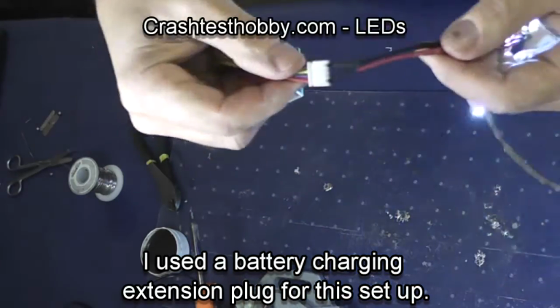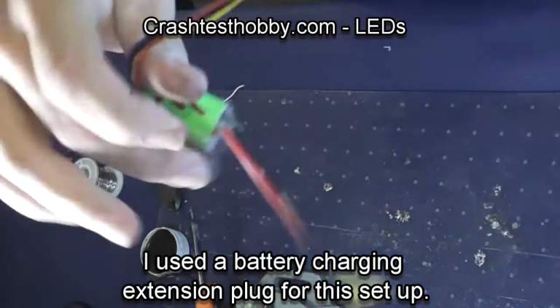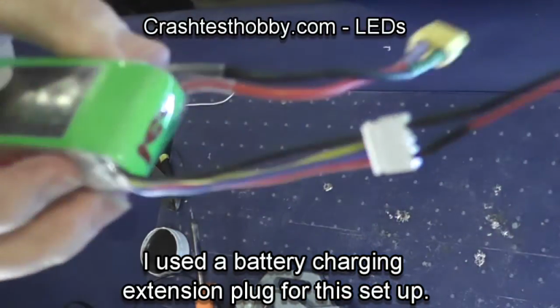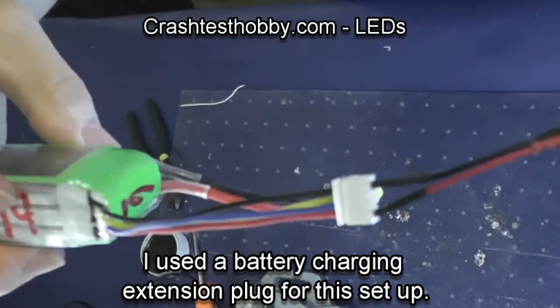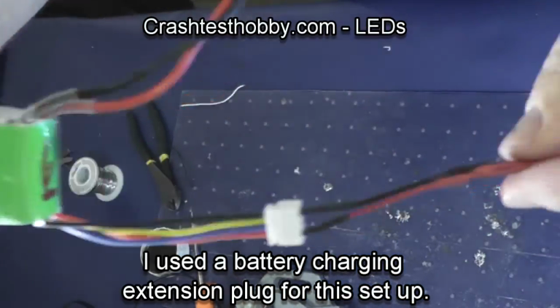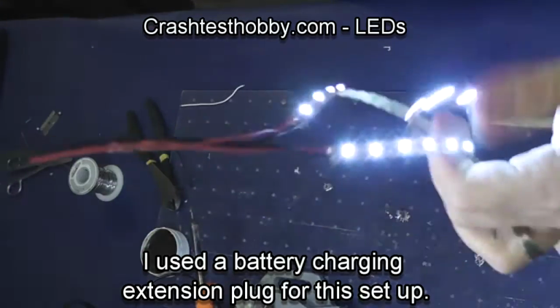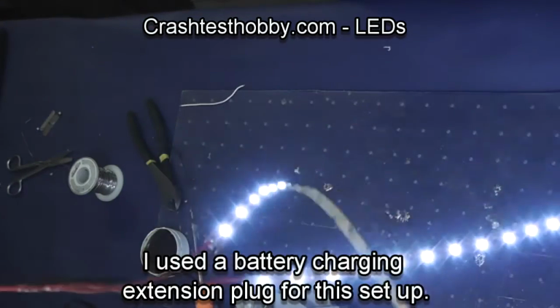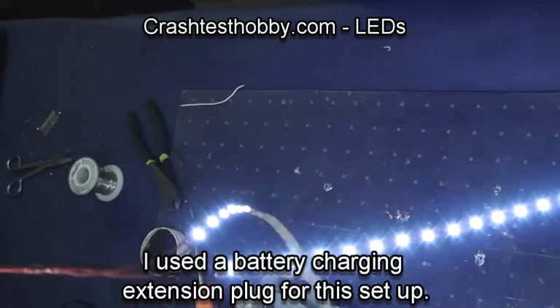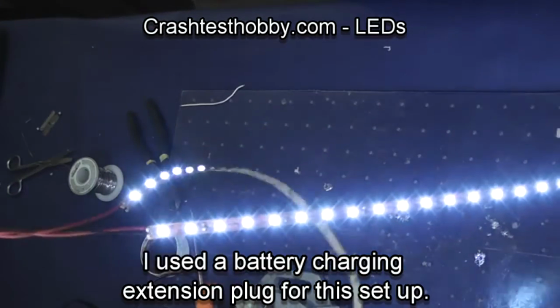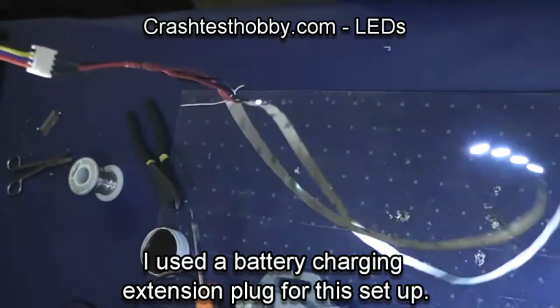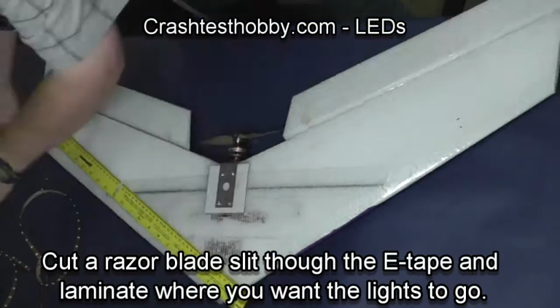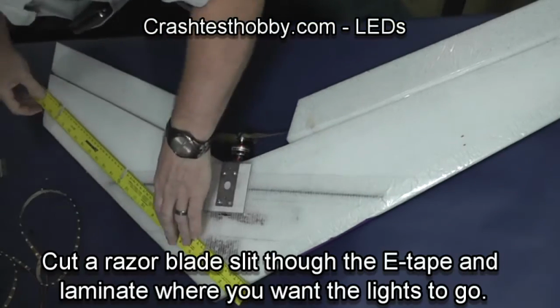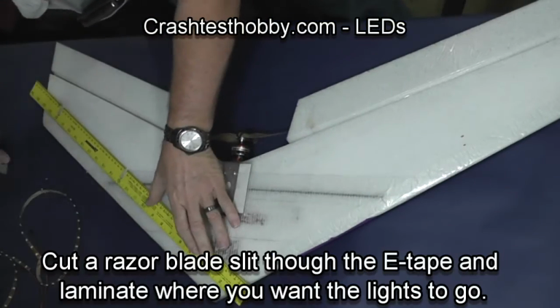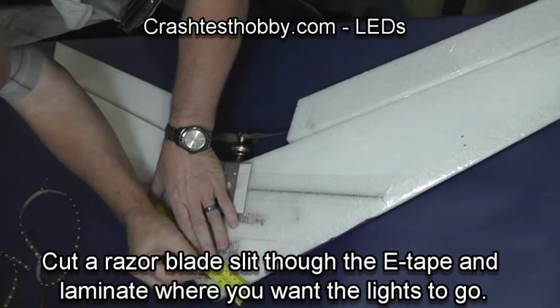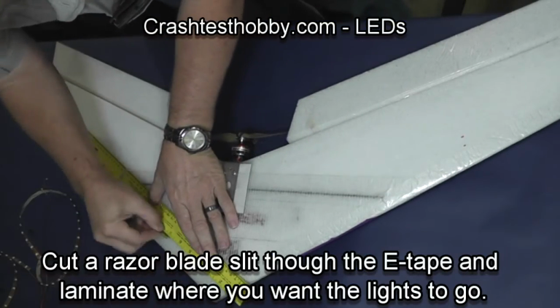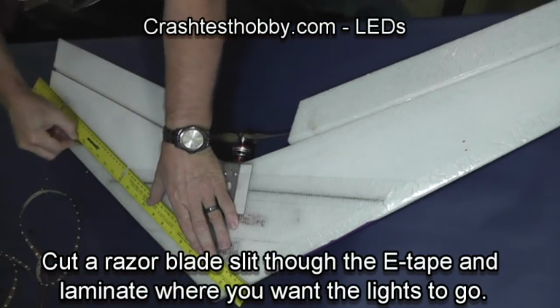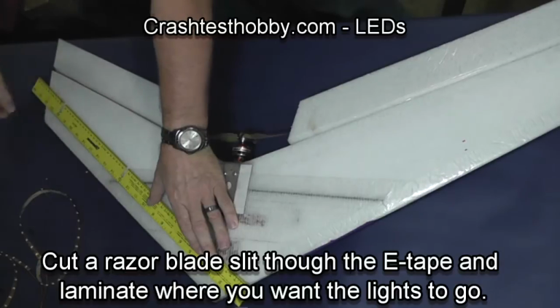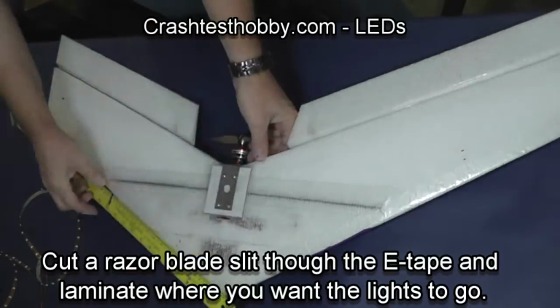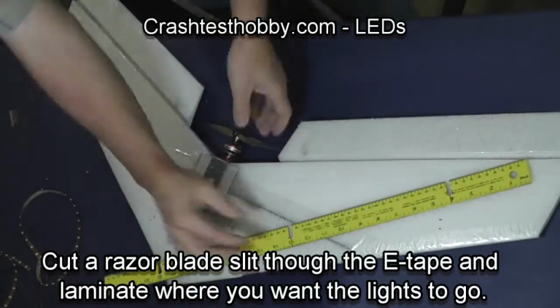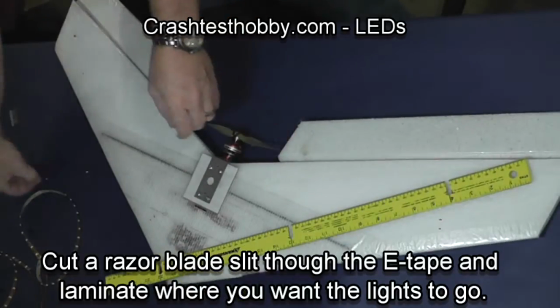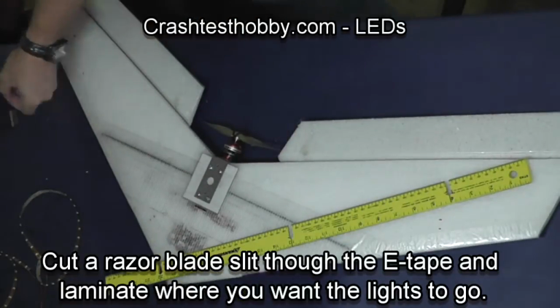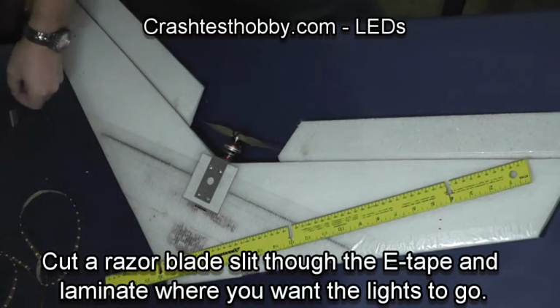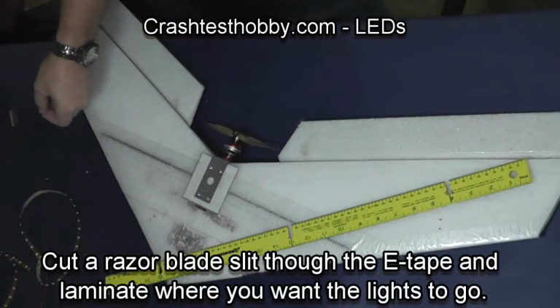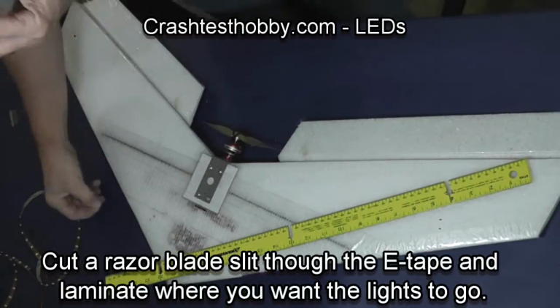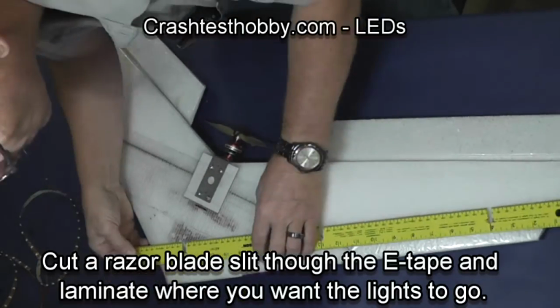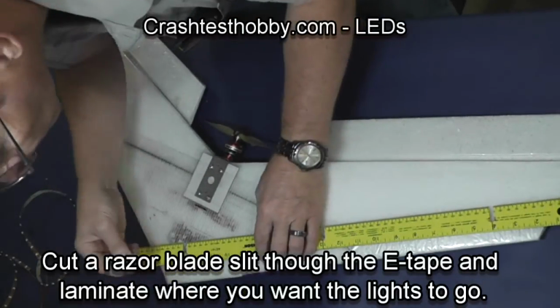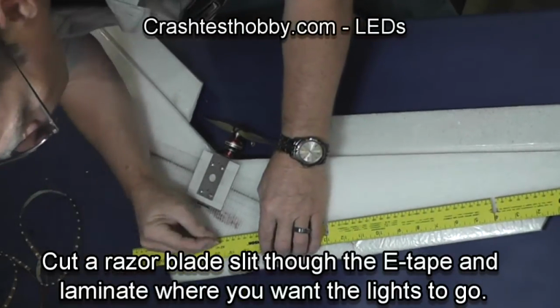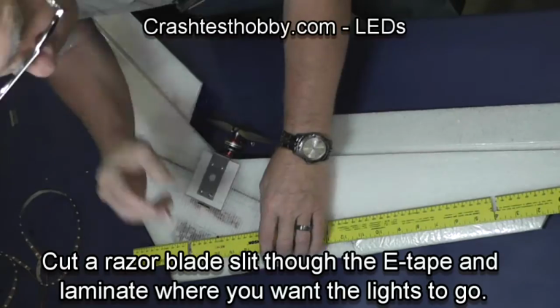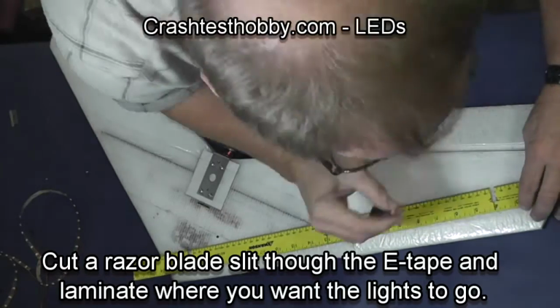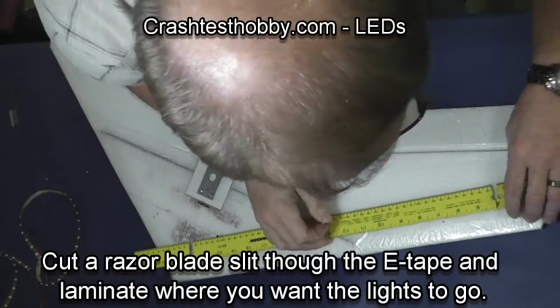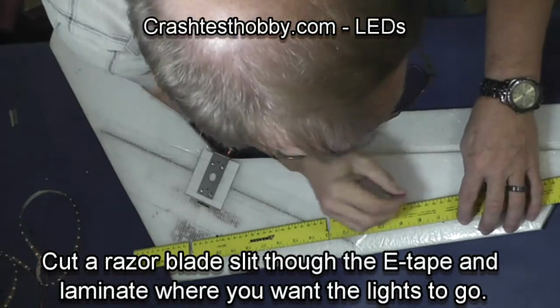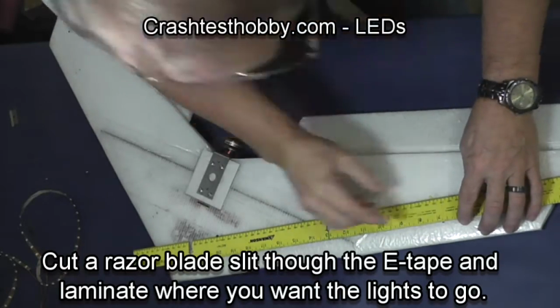I used a plug from a charging extension to build this plug for the LED lights. There are other harnesses available through different suppliers that come already set up.